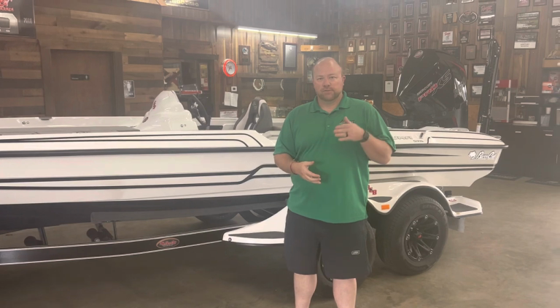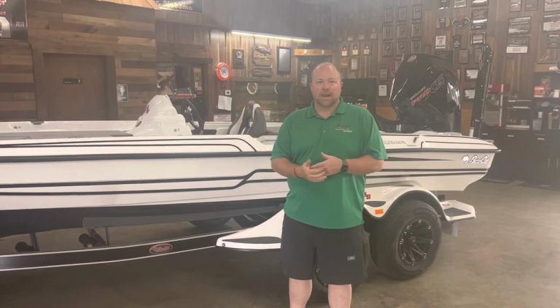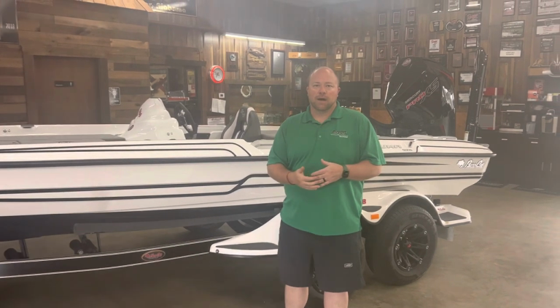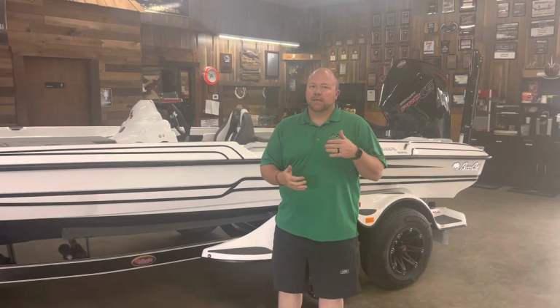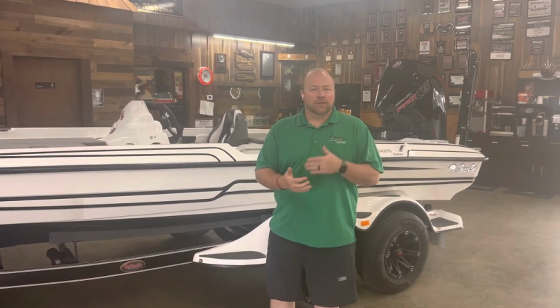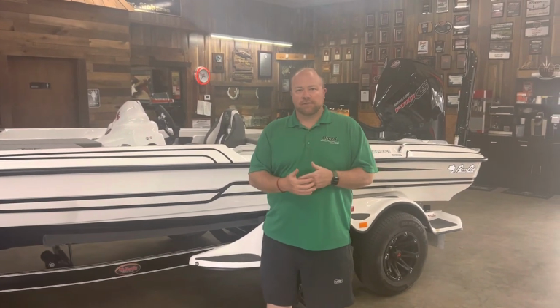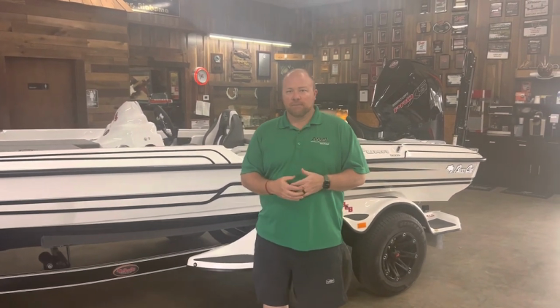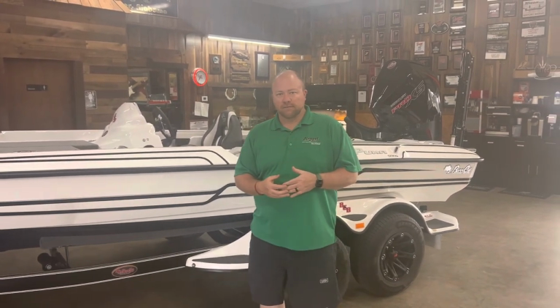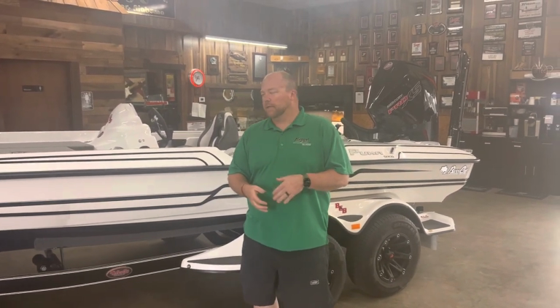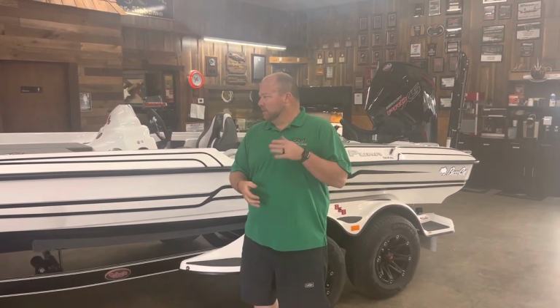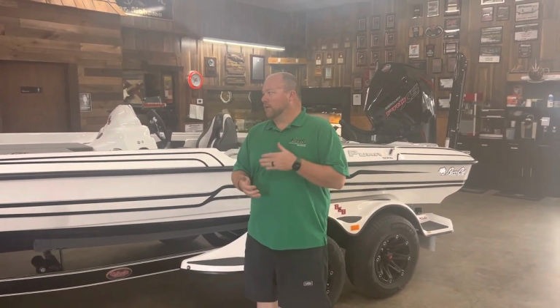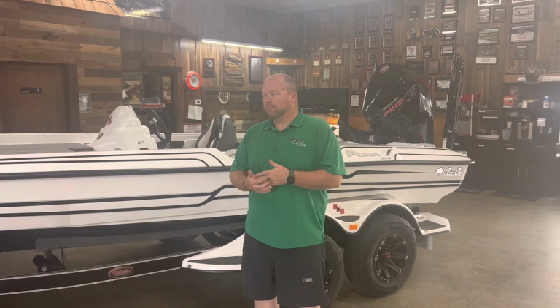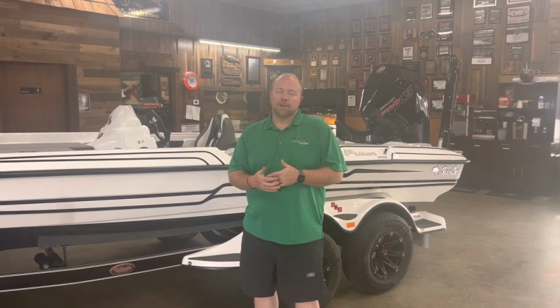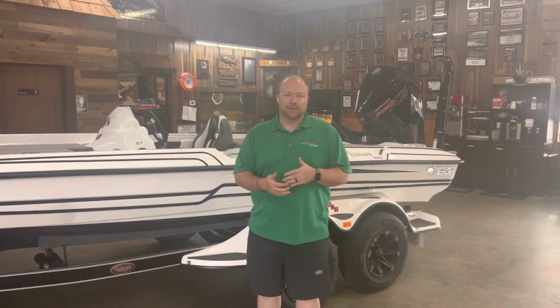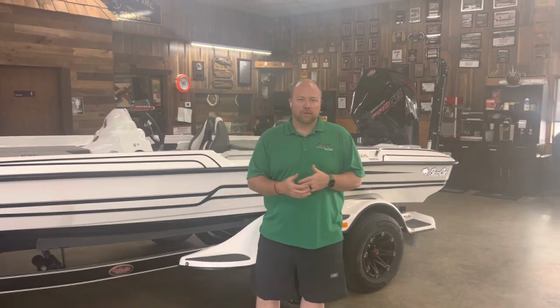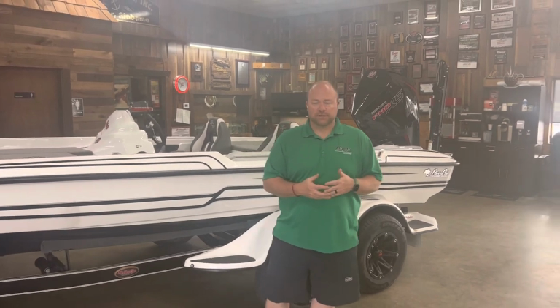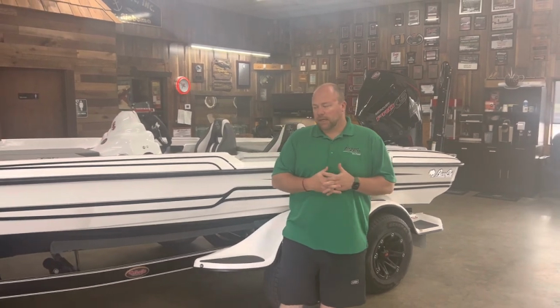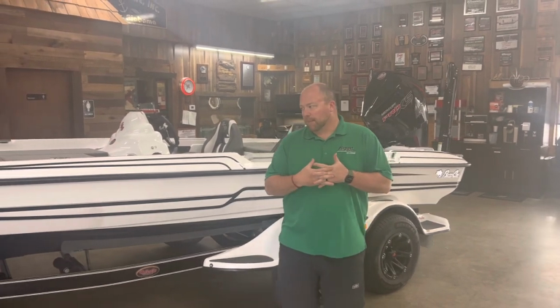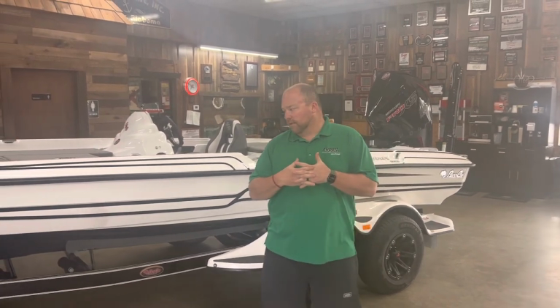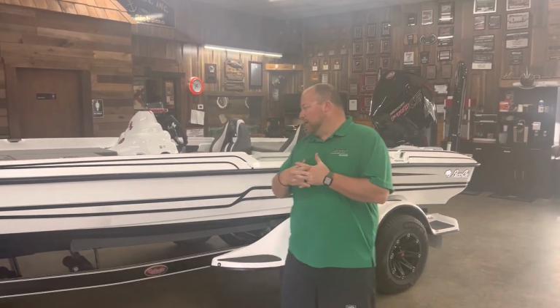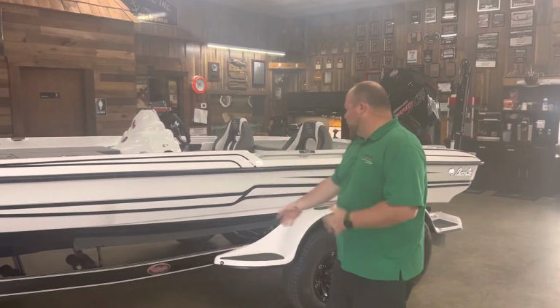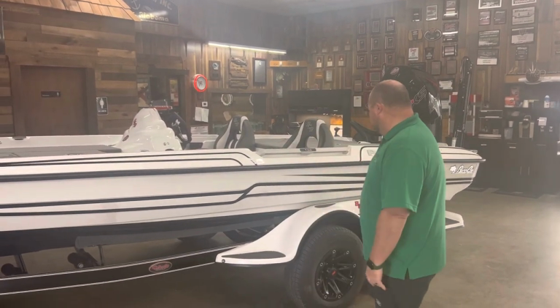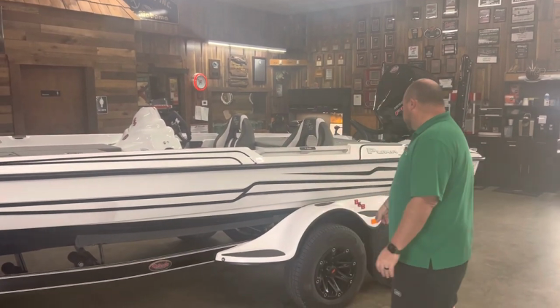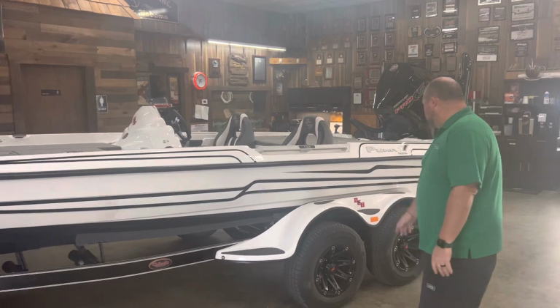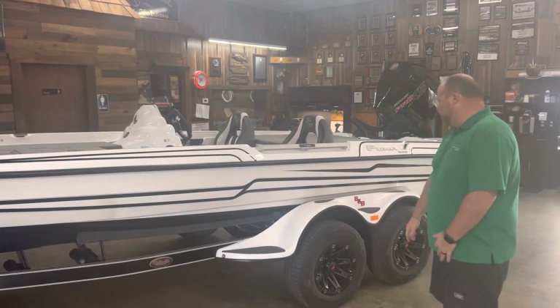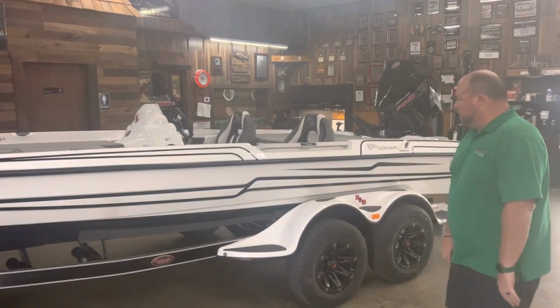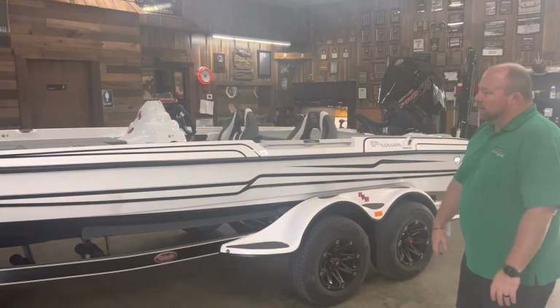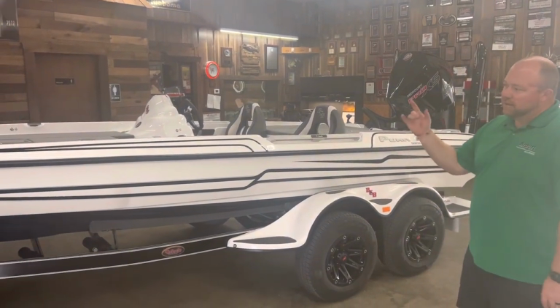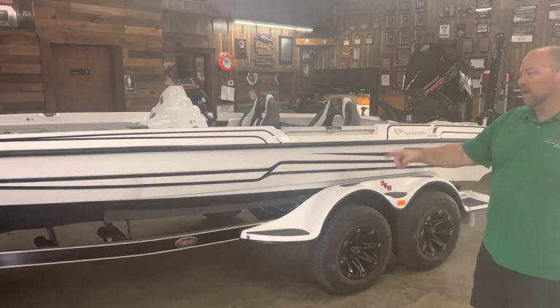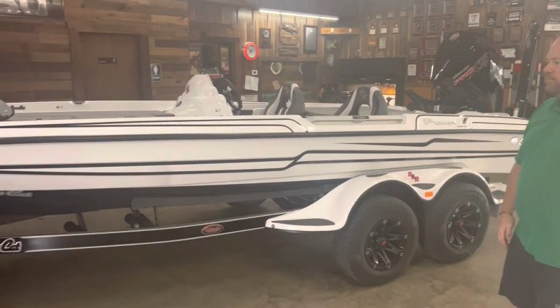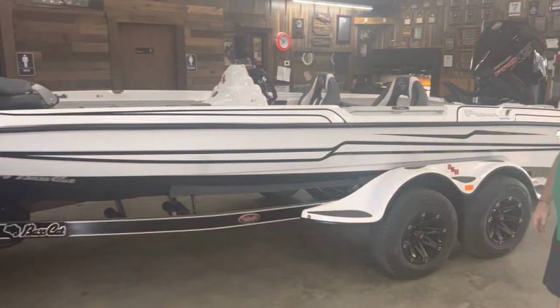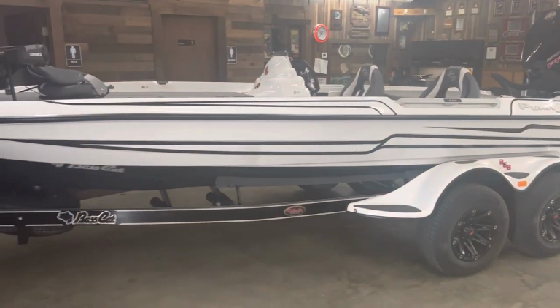This boat is fully, fully loaded — straight out of the box. You don't have to start adding a bunch of stuff to it. Literally, you can put three batteries in this boat and go fishing. We've upgraded it on the trailer — we've upgraded to the big wheel package.